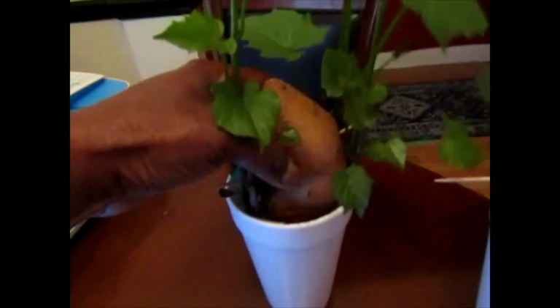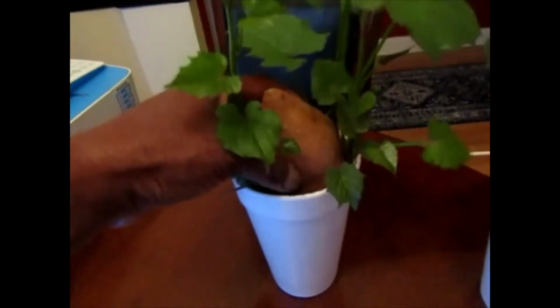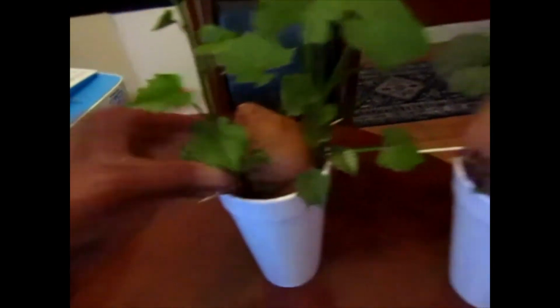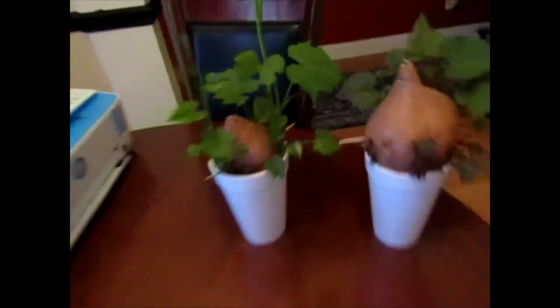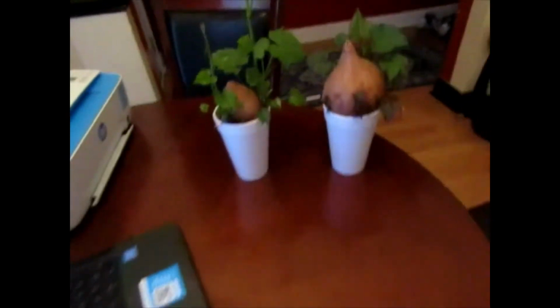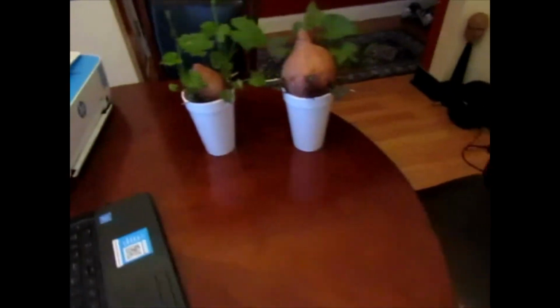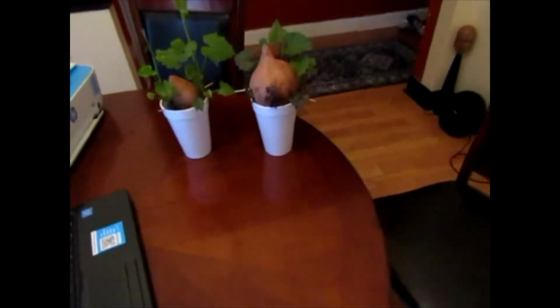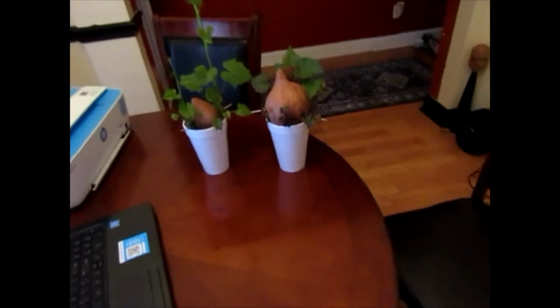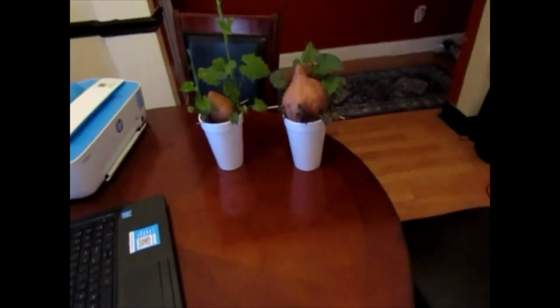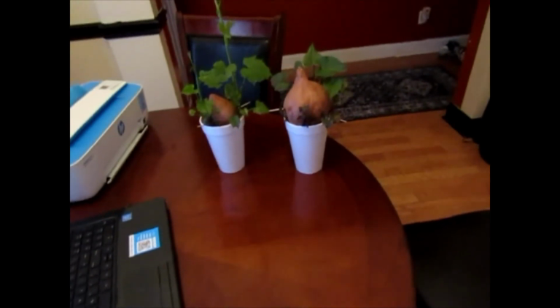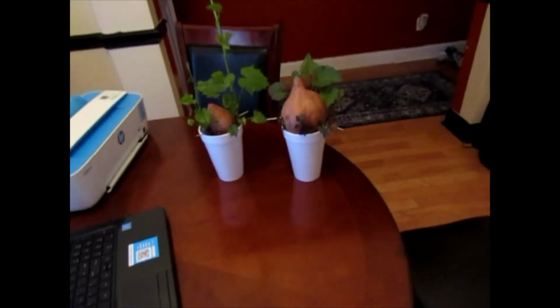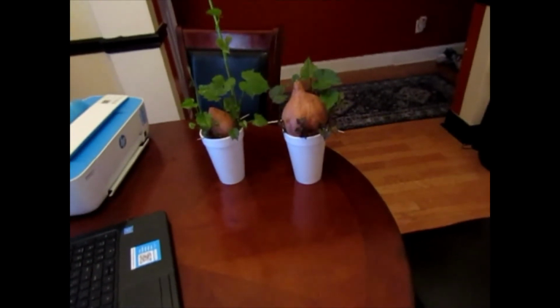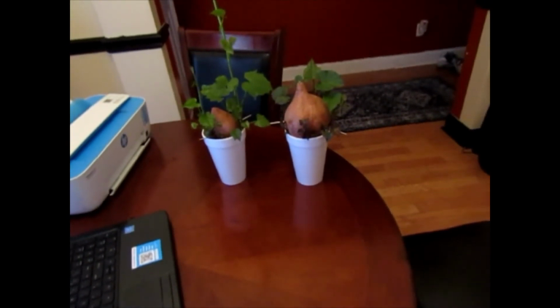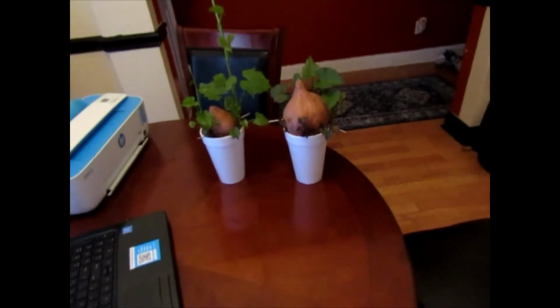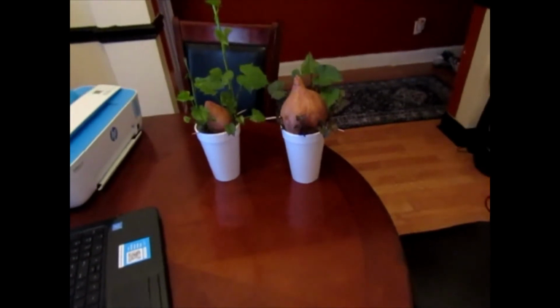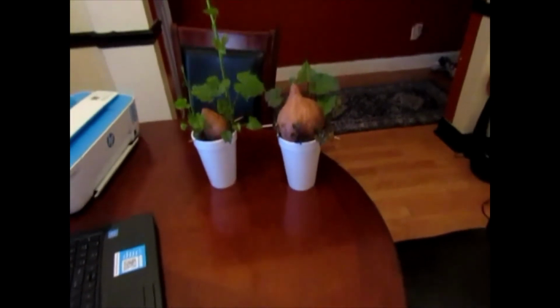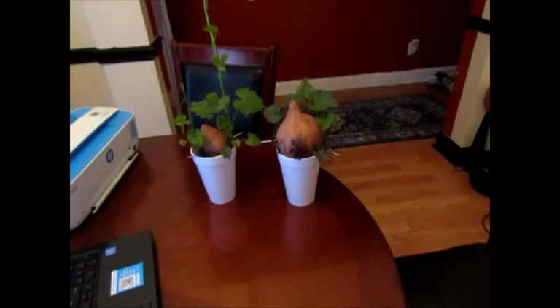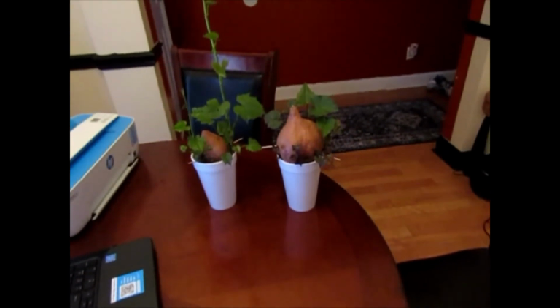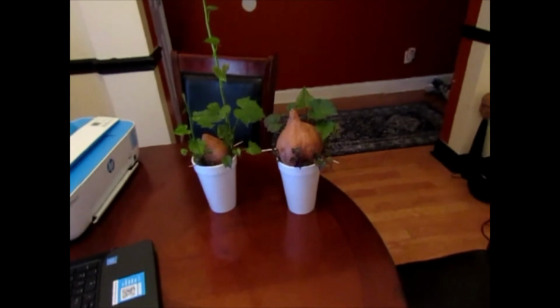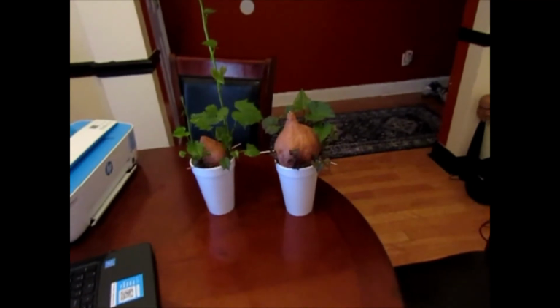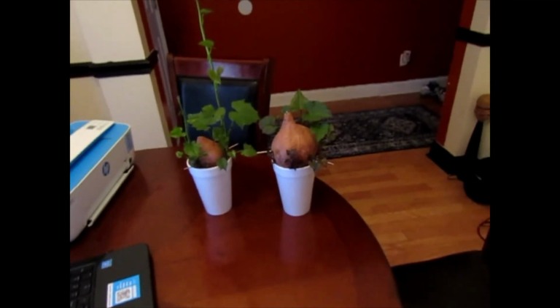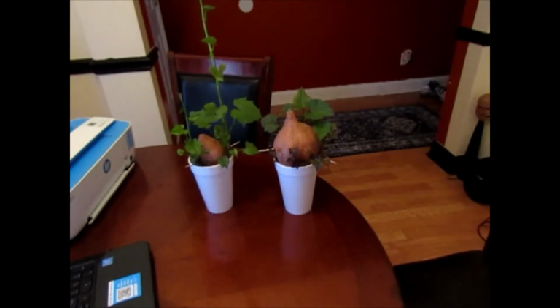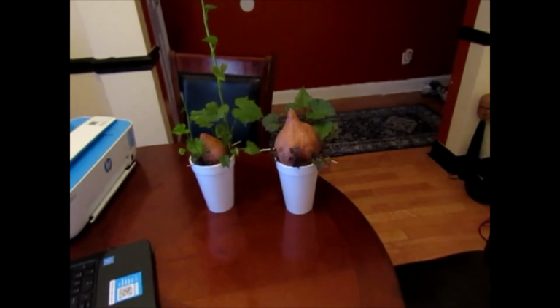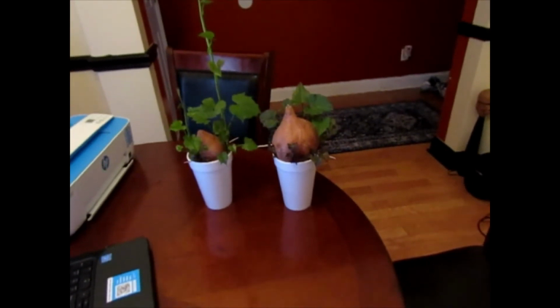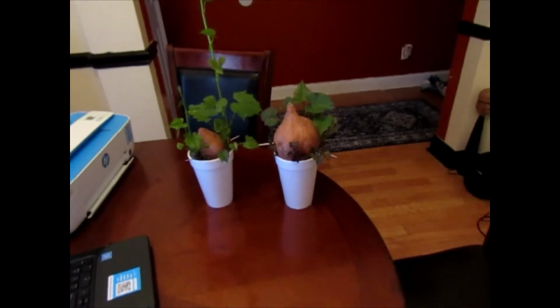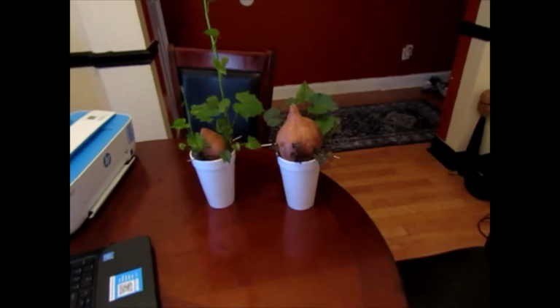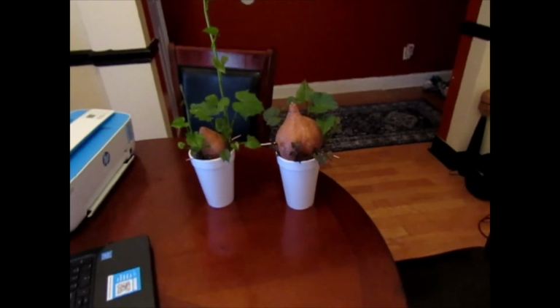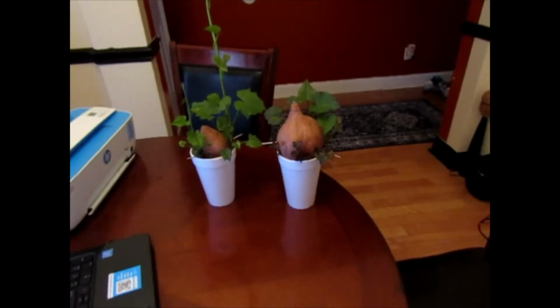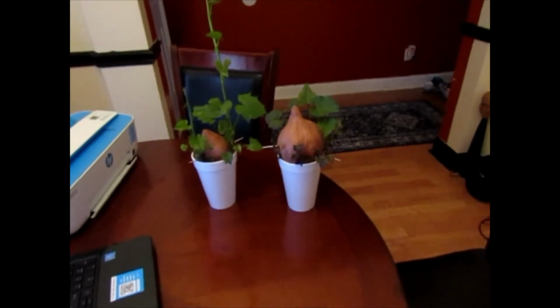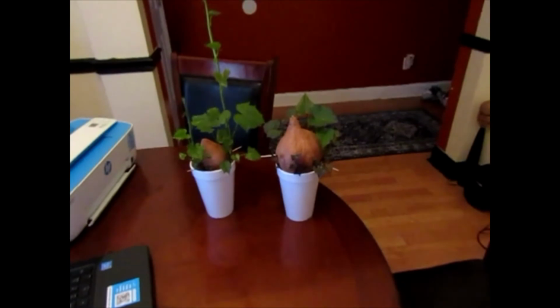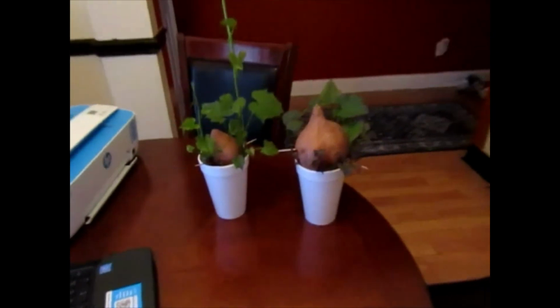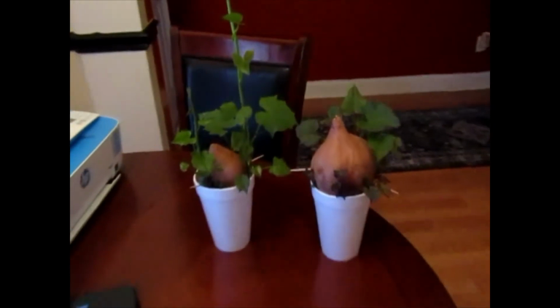Sweet potatoes like to grow in heat, so in another month — May, June — they'll be good to go. They'll grow June and July, and I'll probably be picking some in August. I'll give you an update.